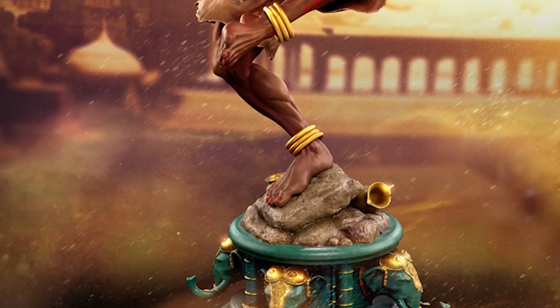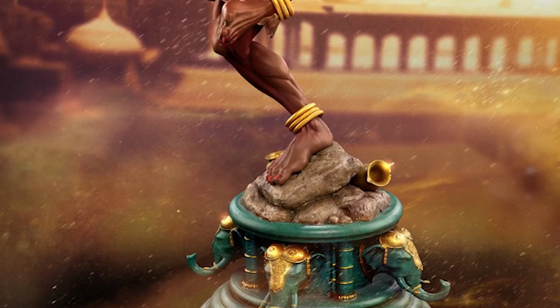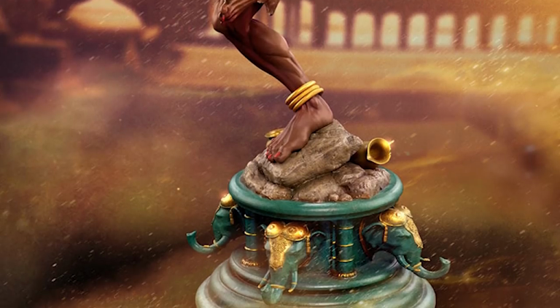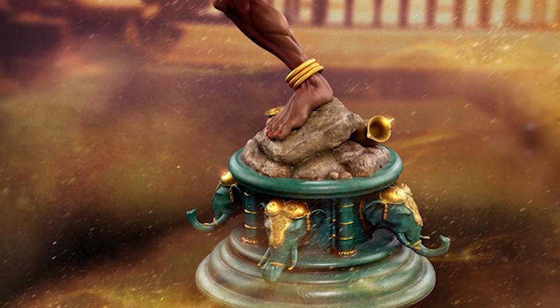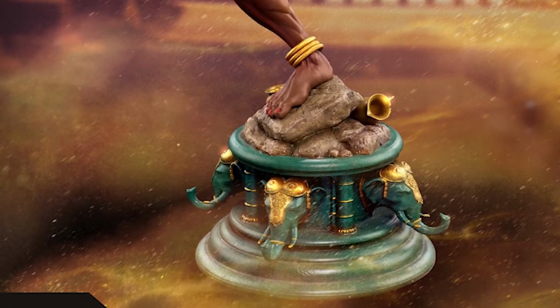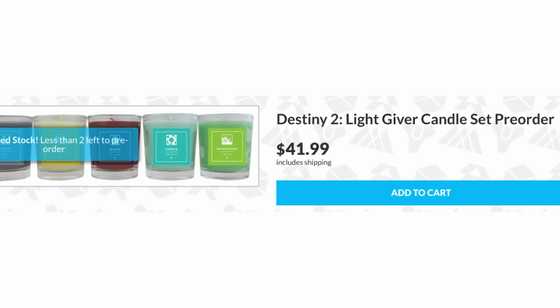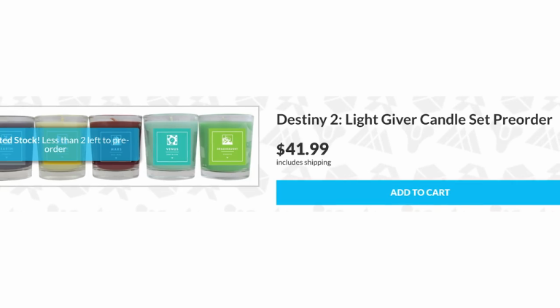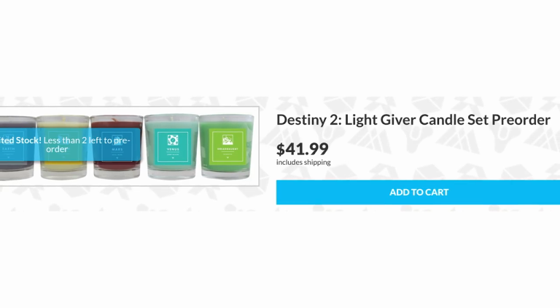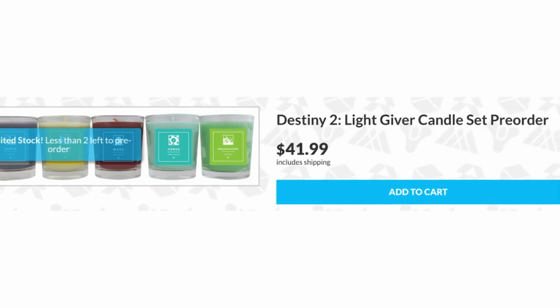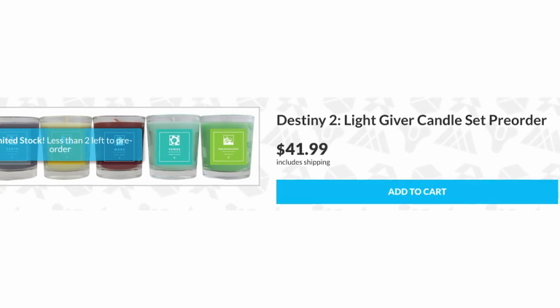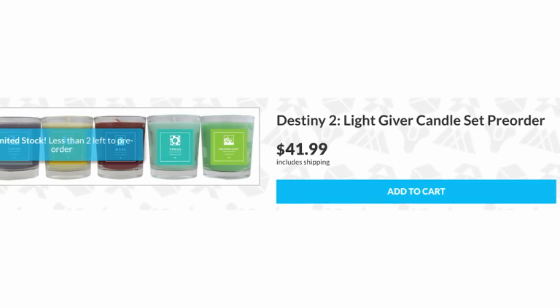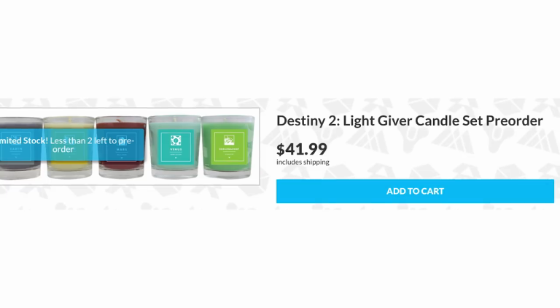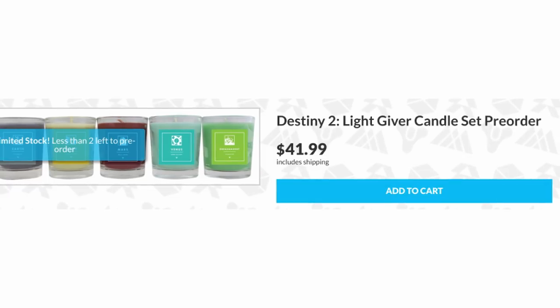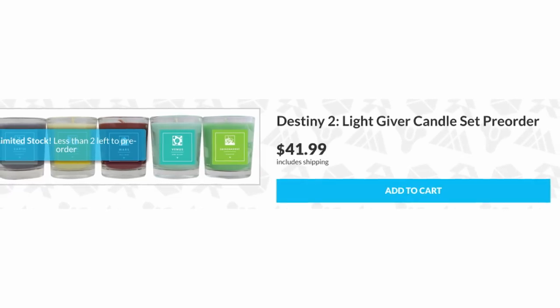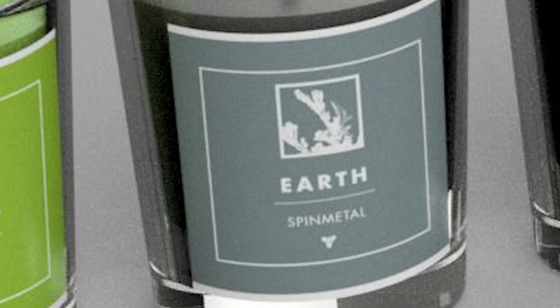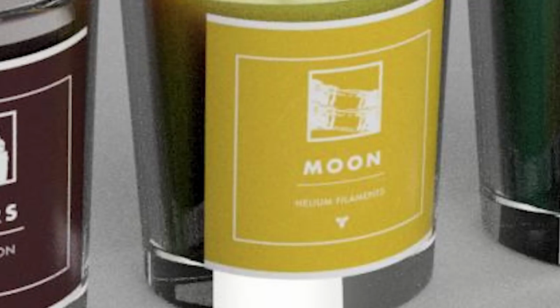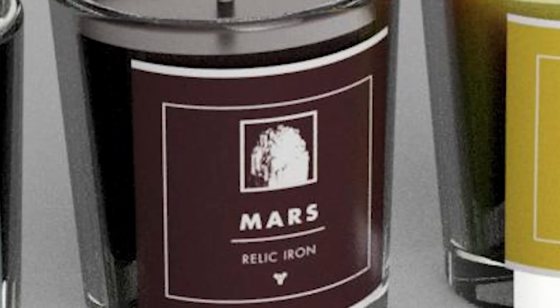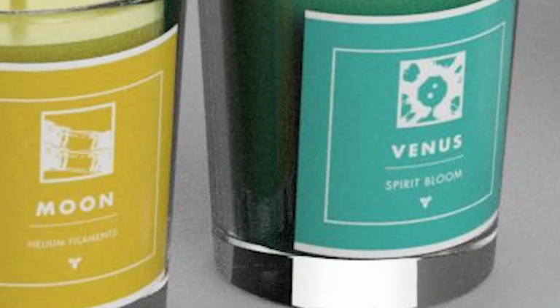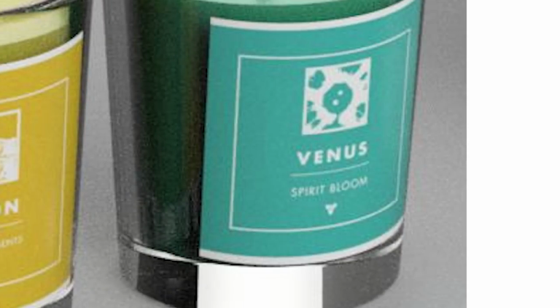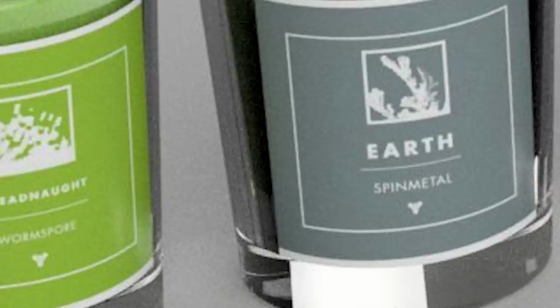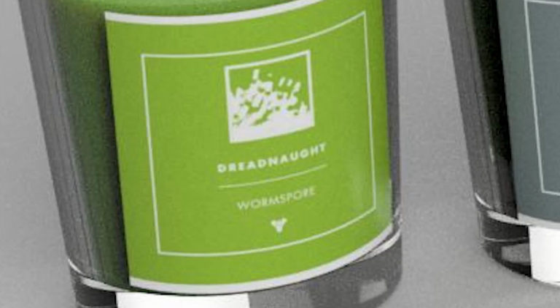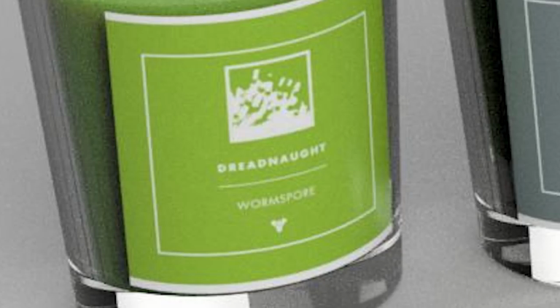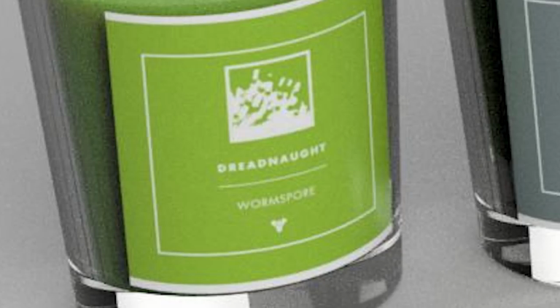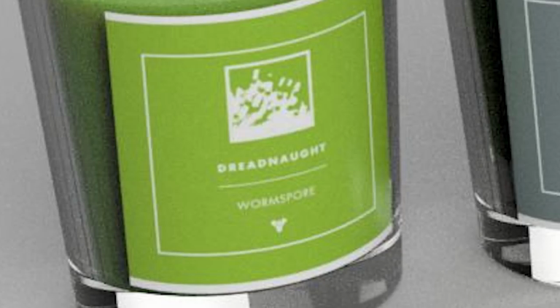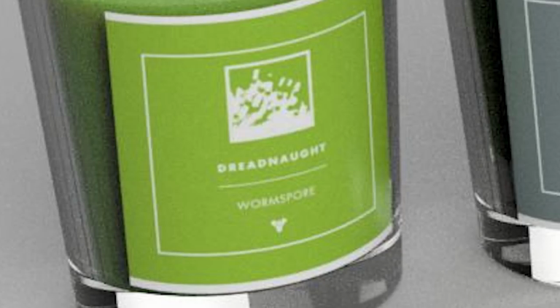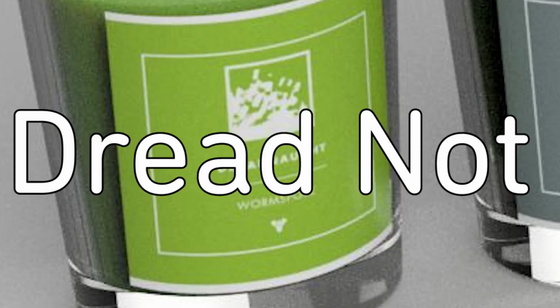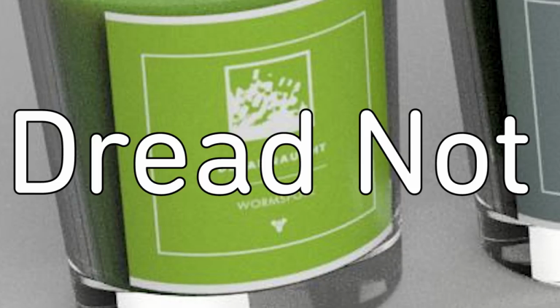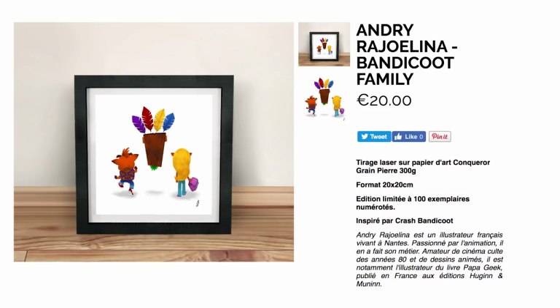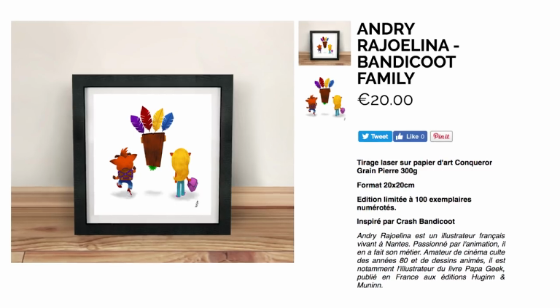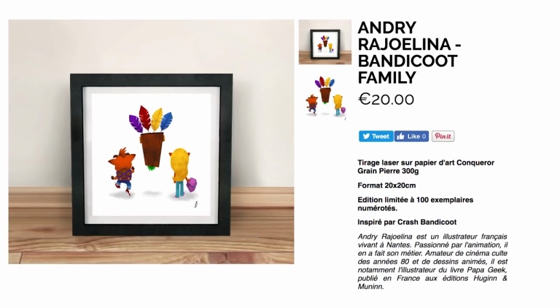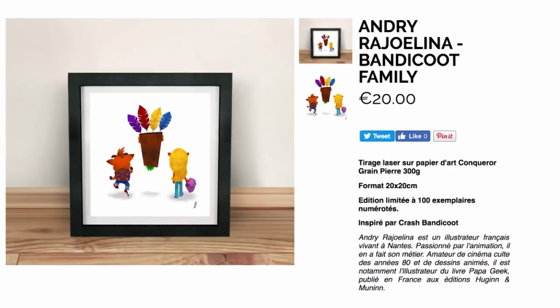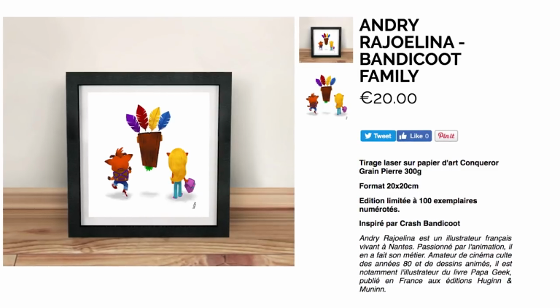Then set the stage and the mood by lighting some Destiny 2 Lightgiver scented candles — a set of 5 which includes Earth, the Moon, Mars, Venus, and the Dreadnought. If your walls are barren and lonely, dread not, because these video game family prints are here to help.